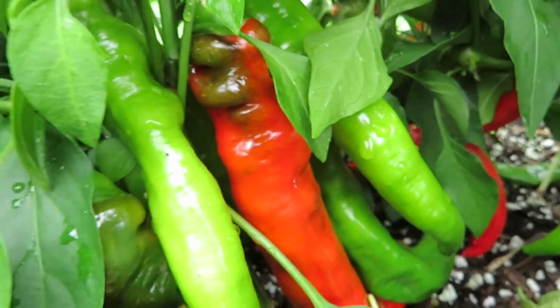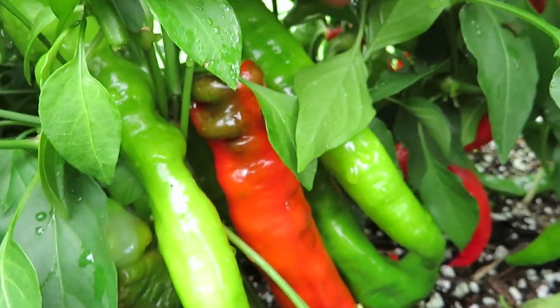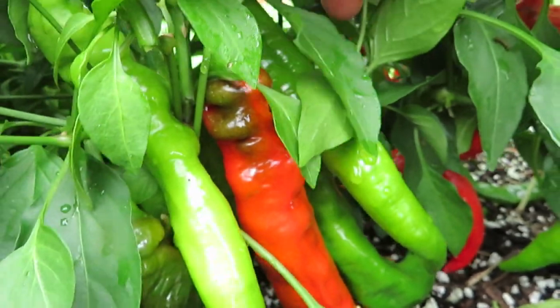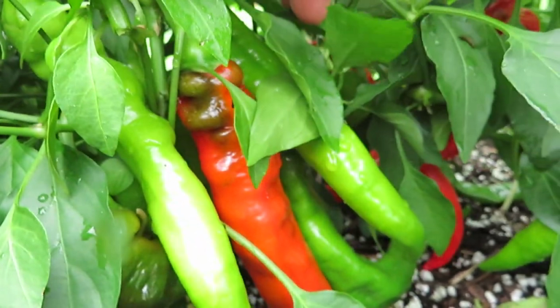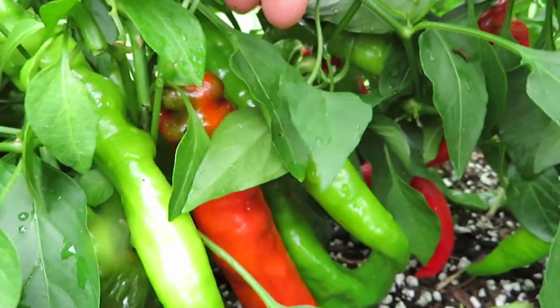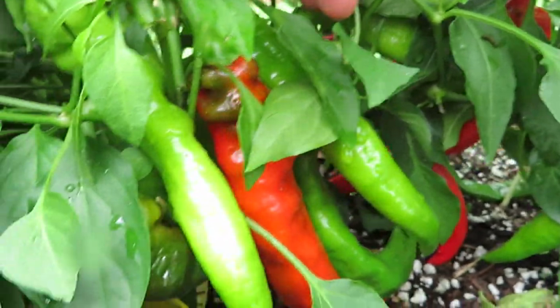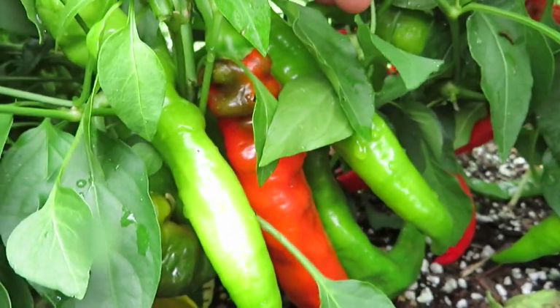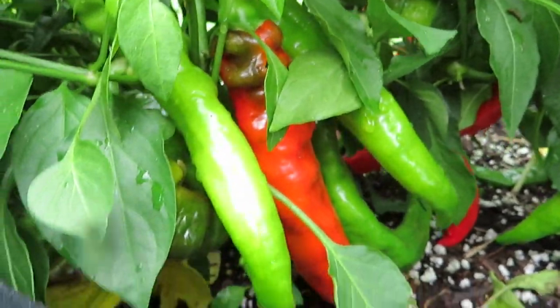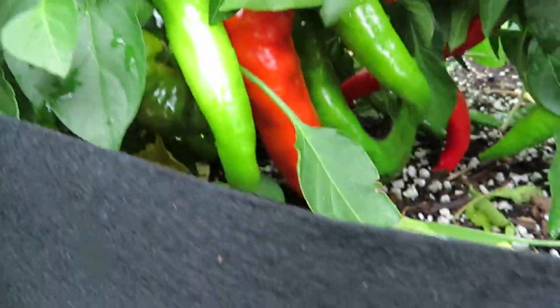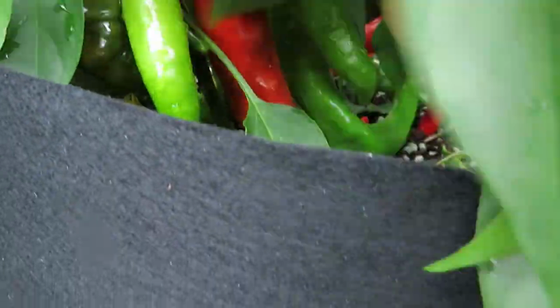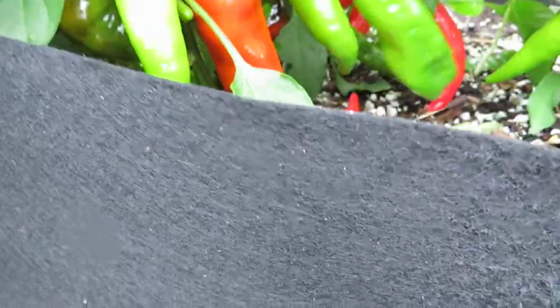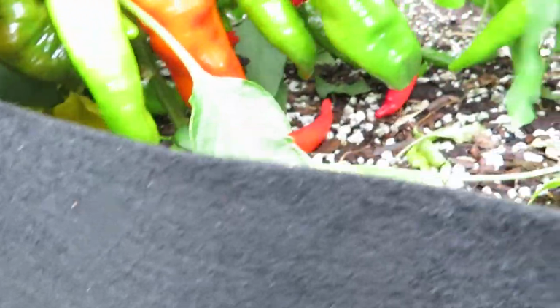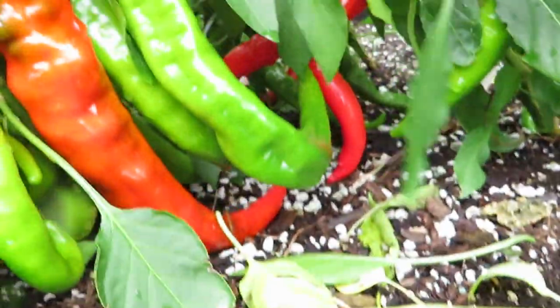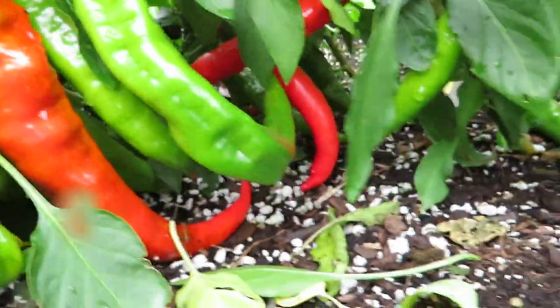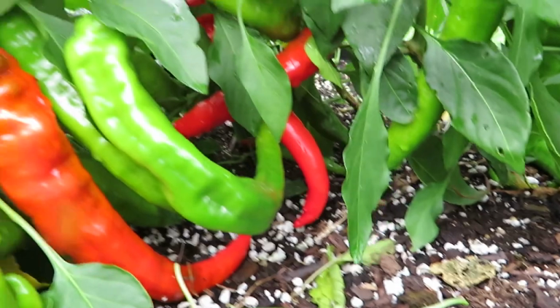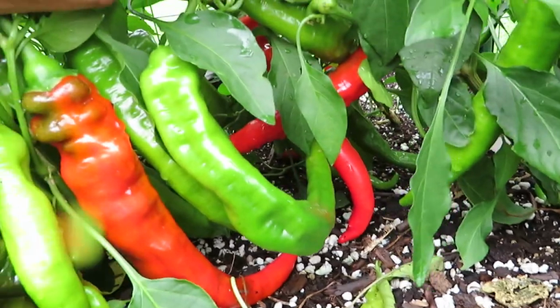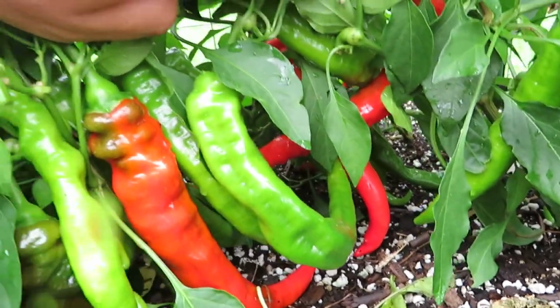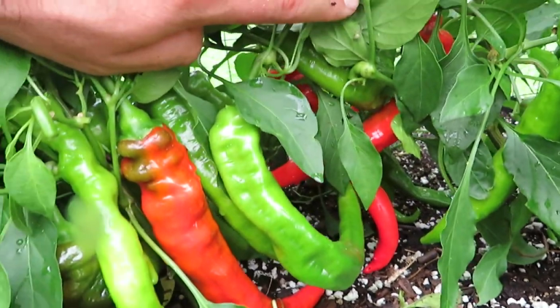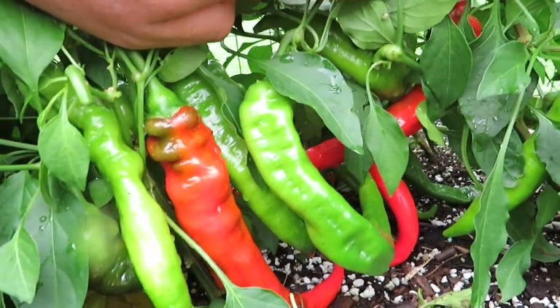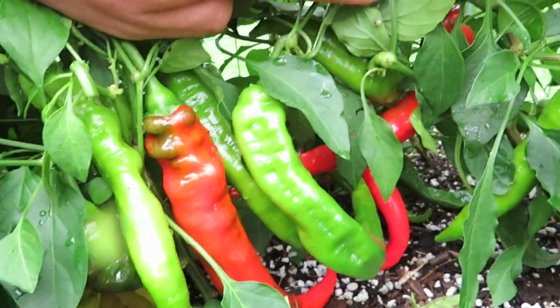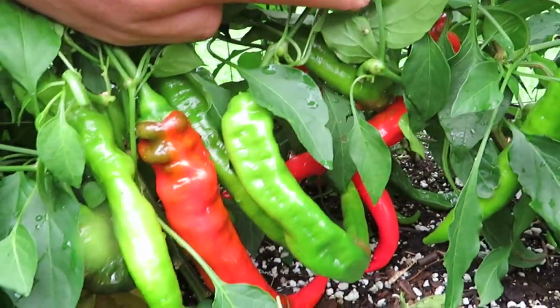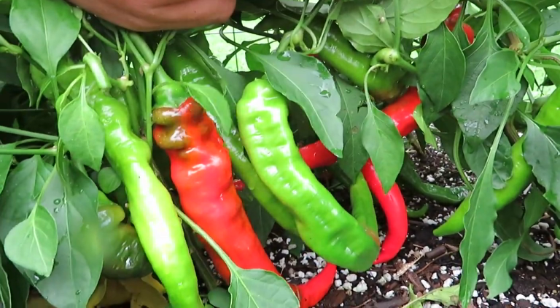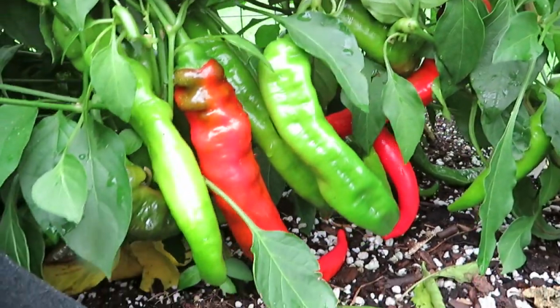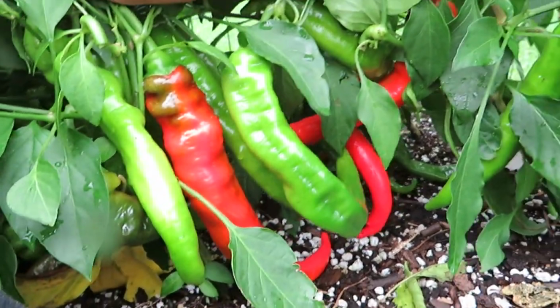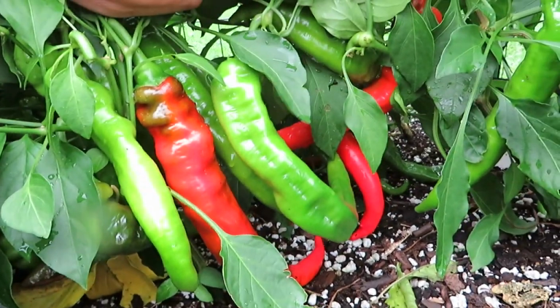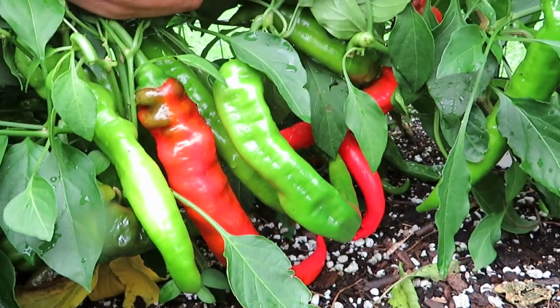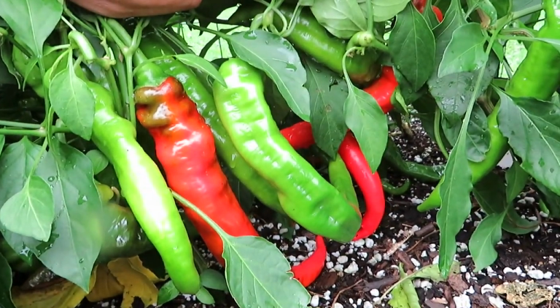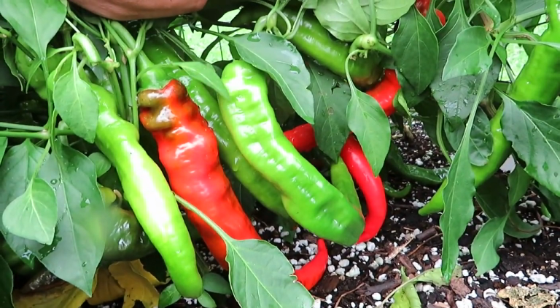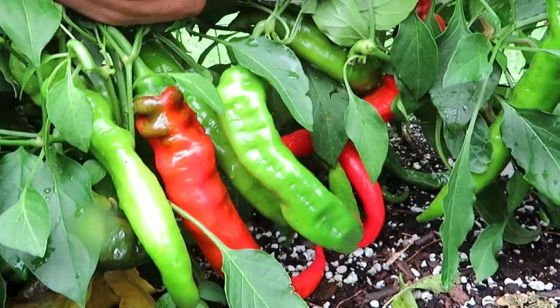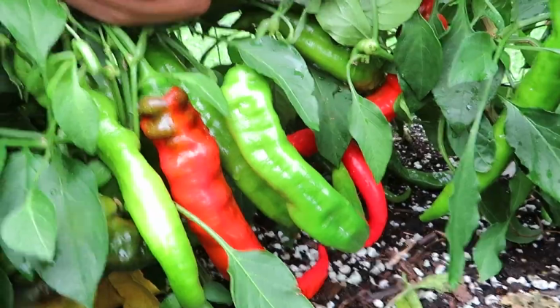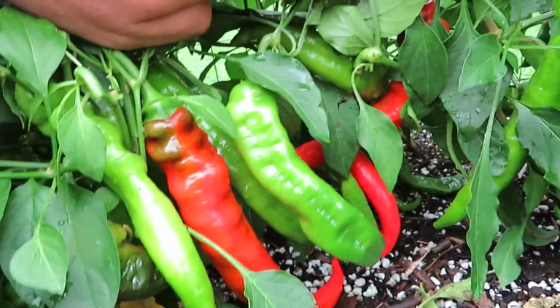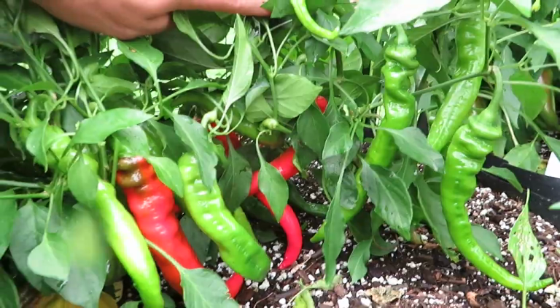Hello everyone, welcome back. Today's video is about the Jimmy Nardello pepper. Jimmy Nardello is one you see often in seed catalogs or anywhere seeds are sold, and there's a good reason — a lot of good reasons for it.